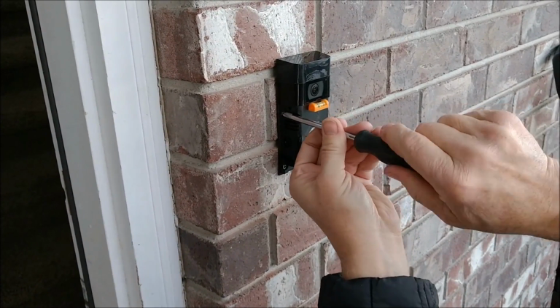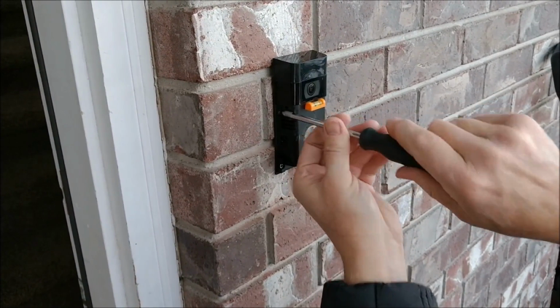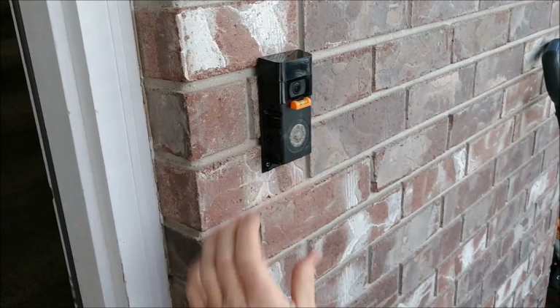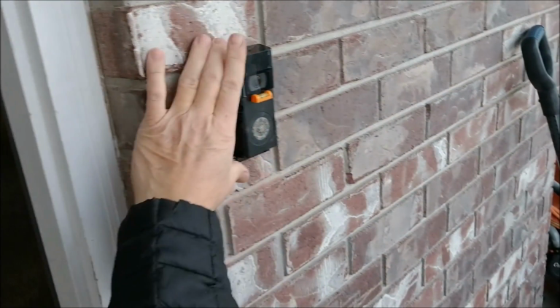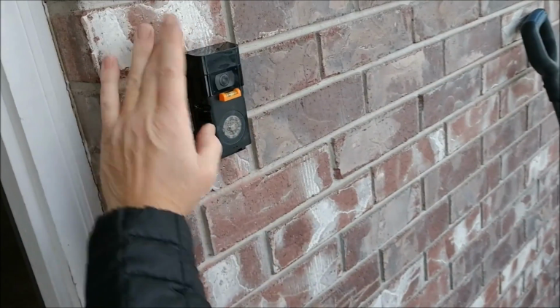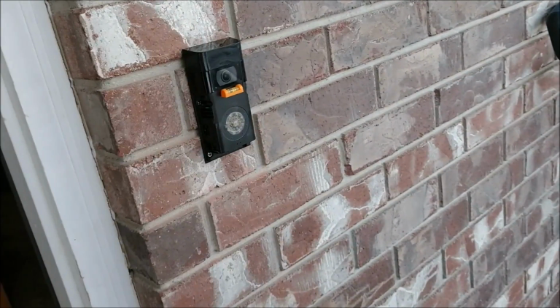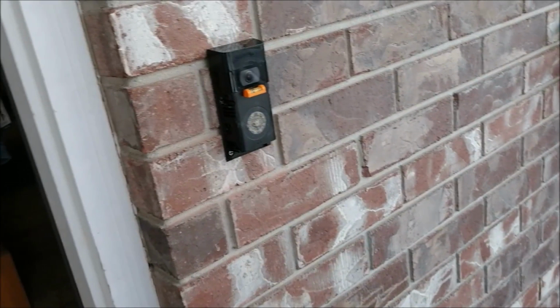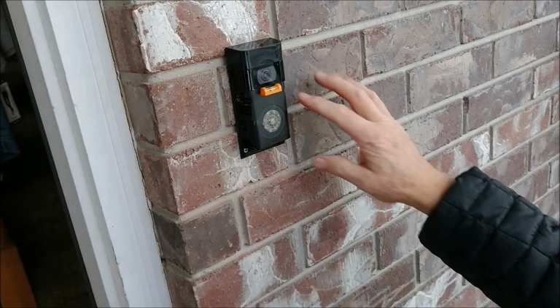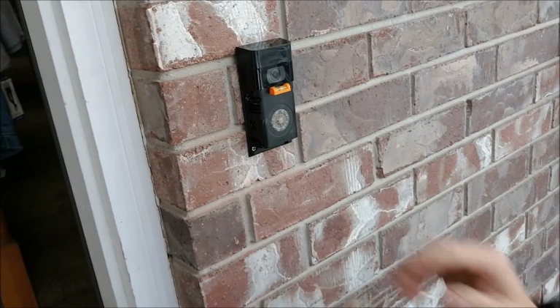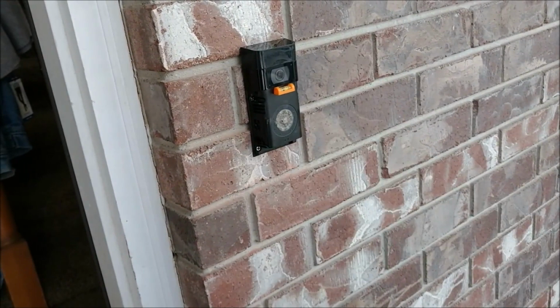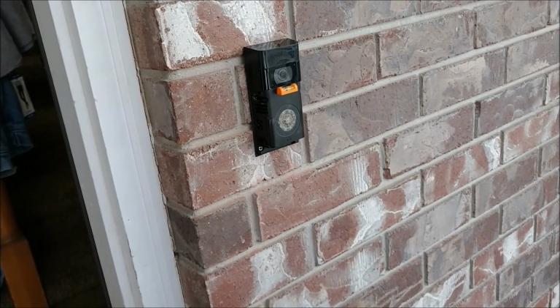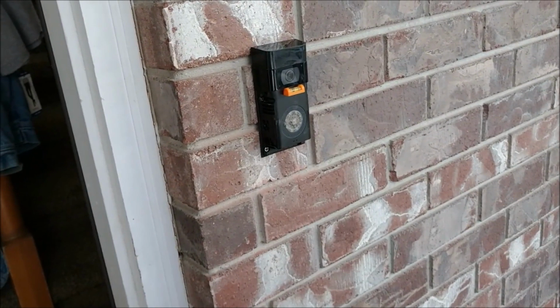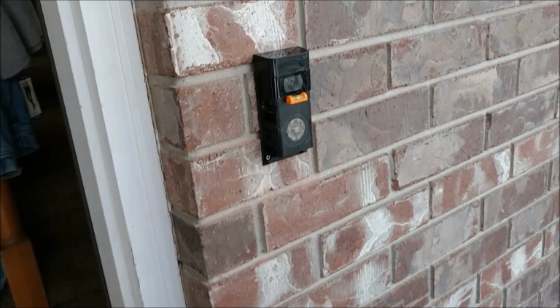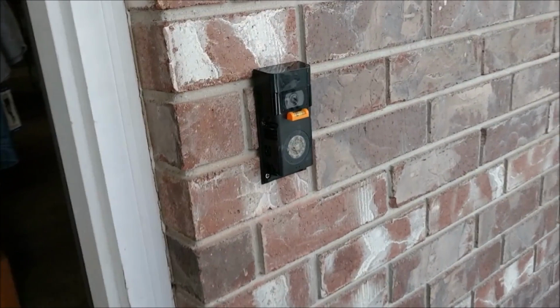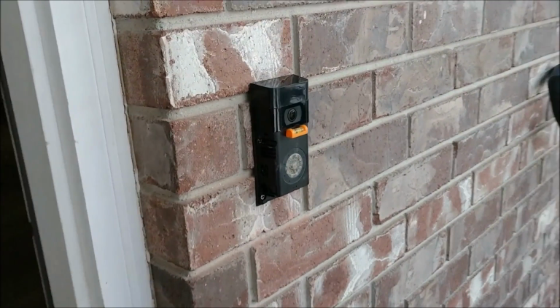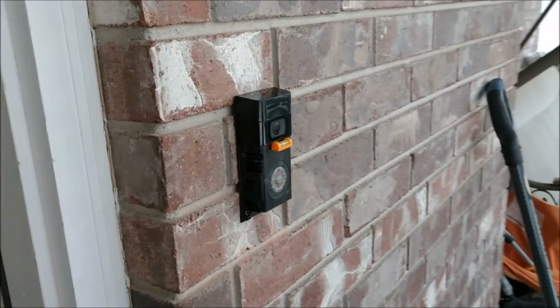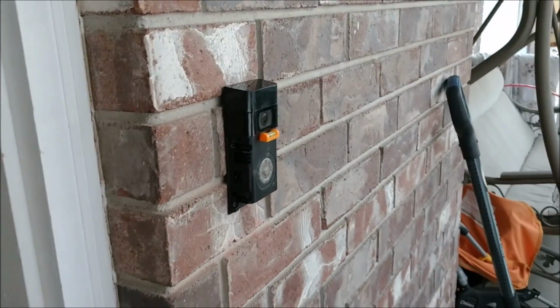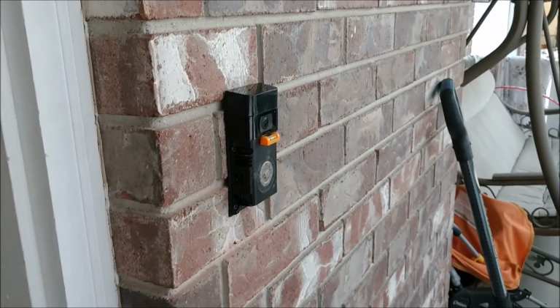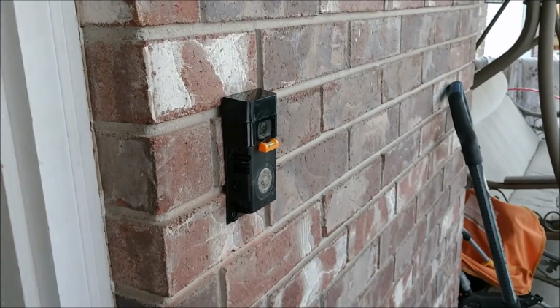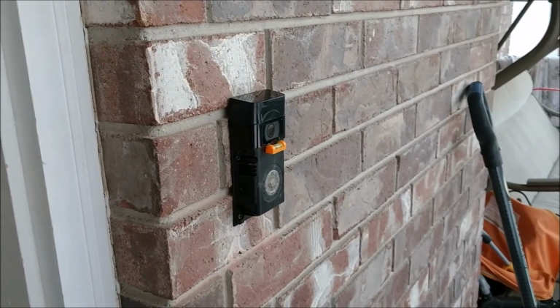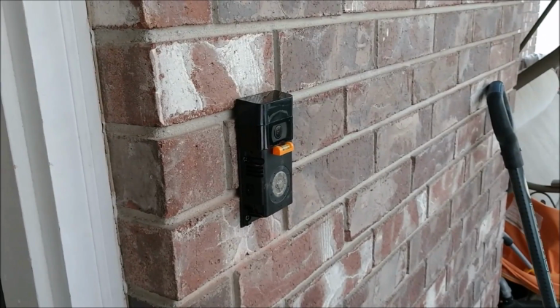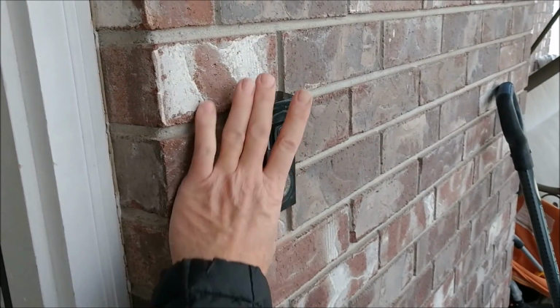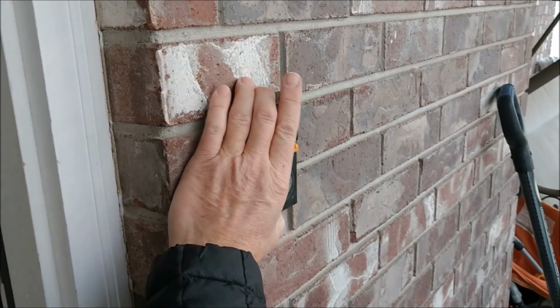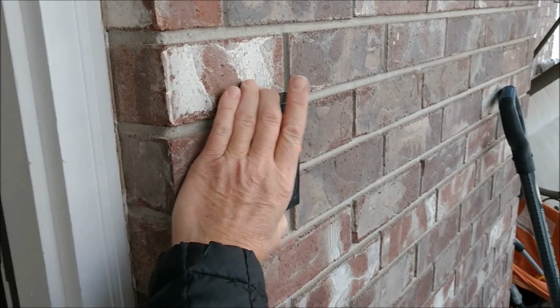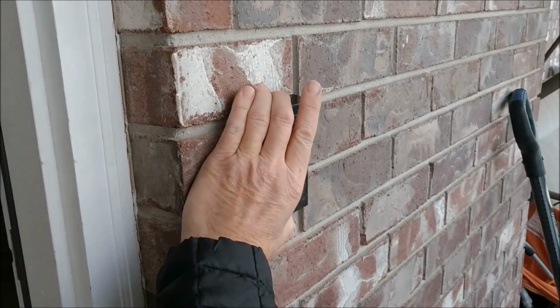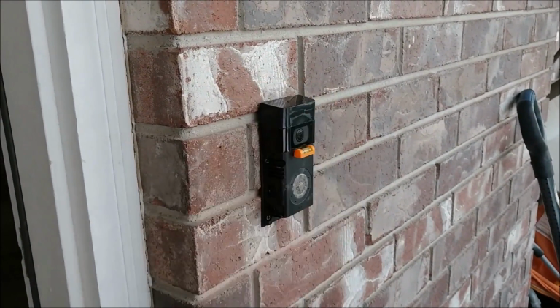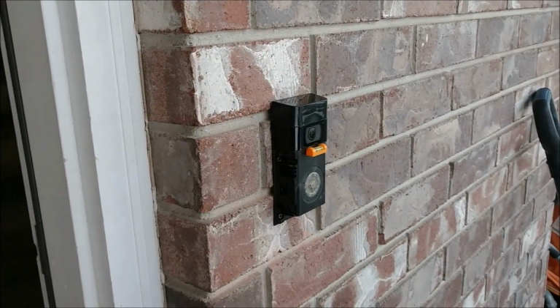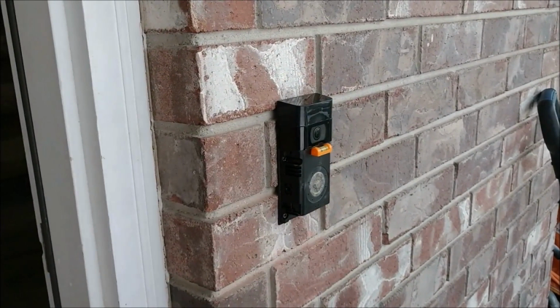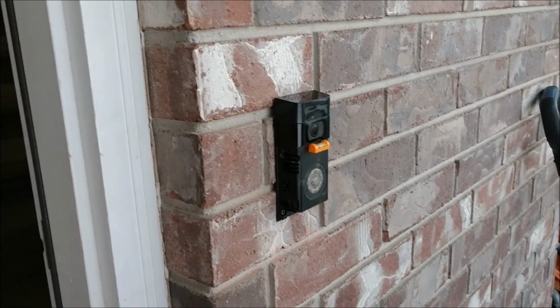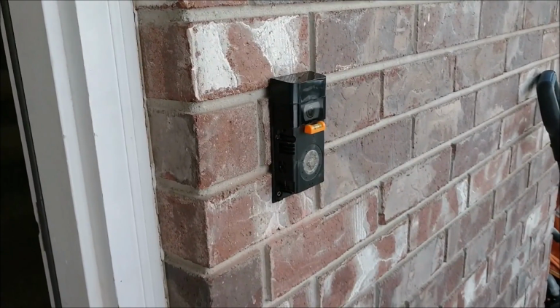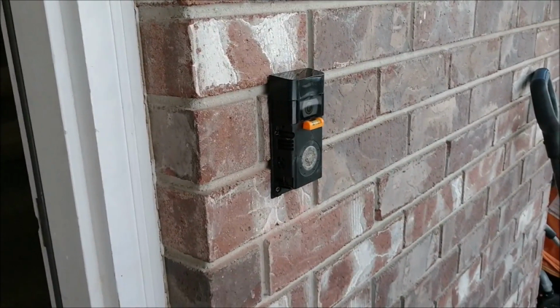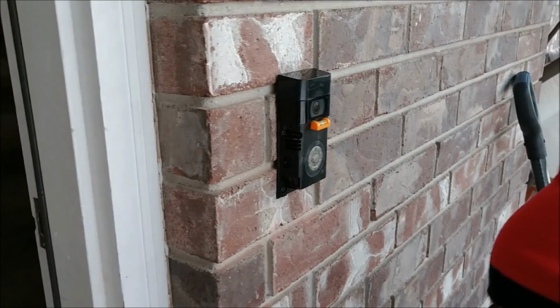One thing: when you're measuring or marking, make sure you get it correct so that the screws are going to line up. I was a little bit off but it's still working and it's nice and secure.